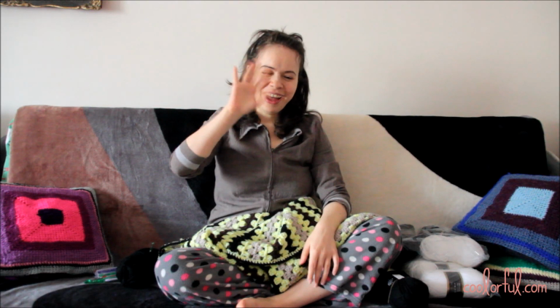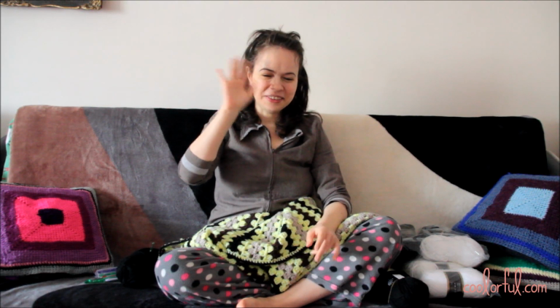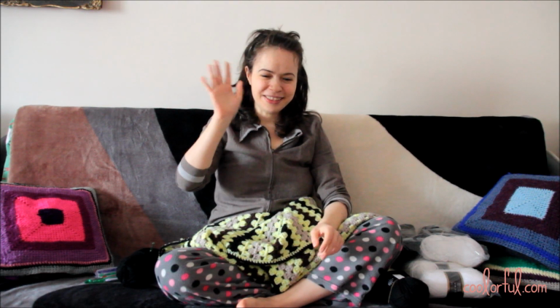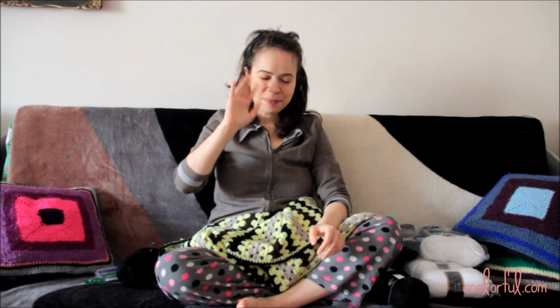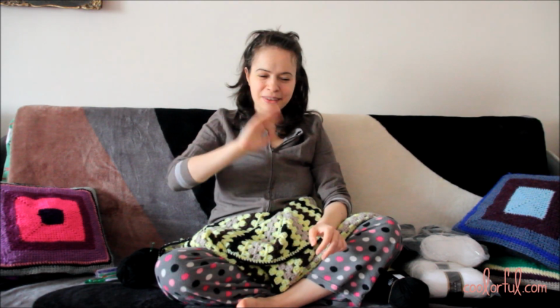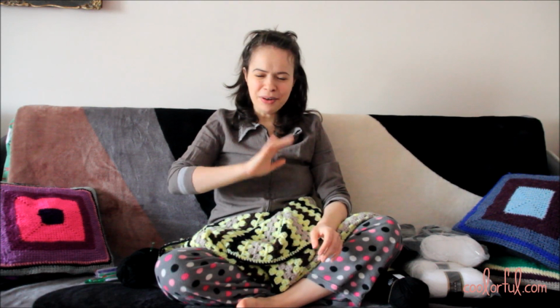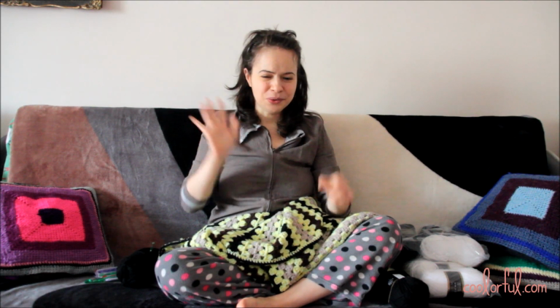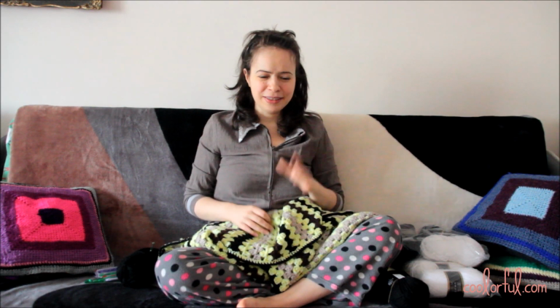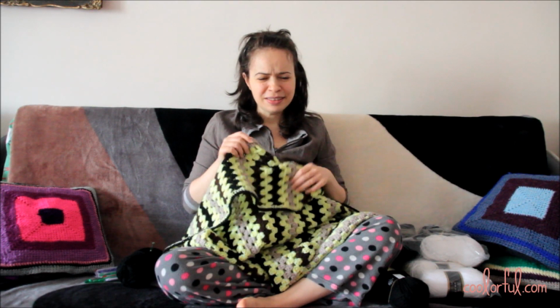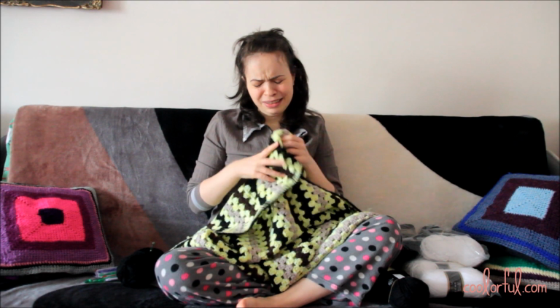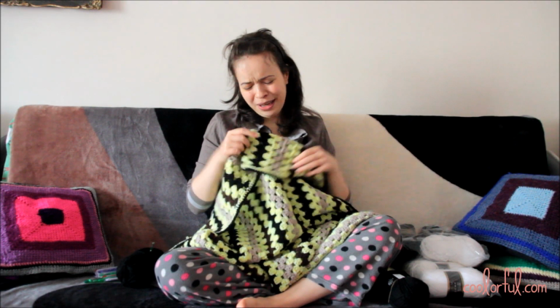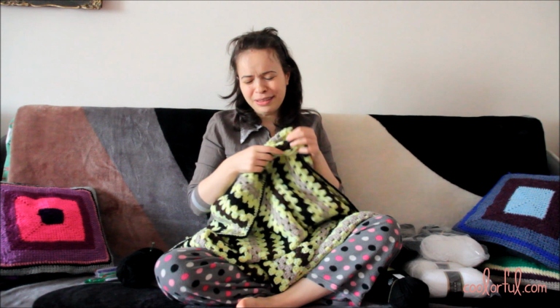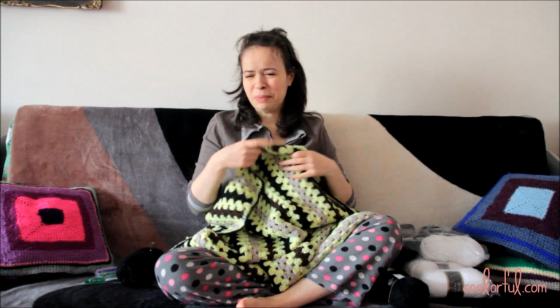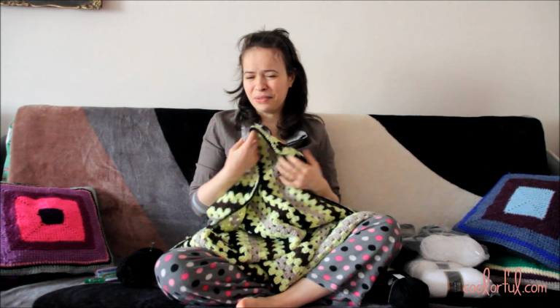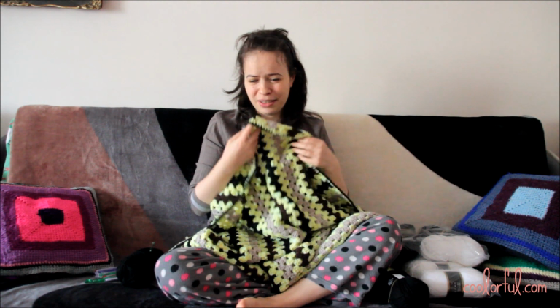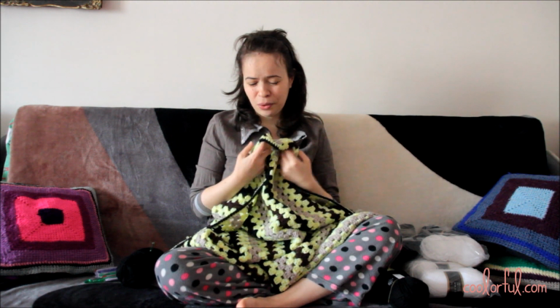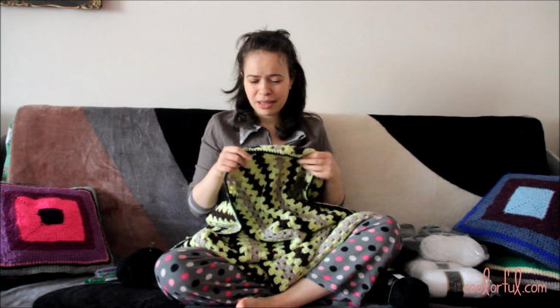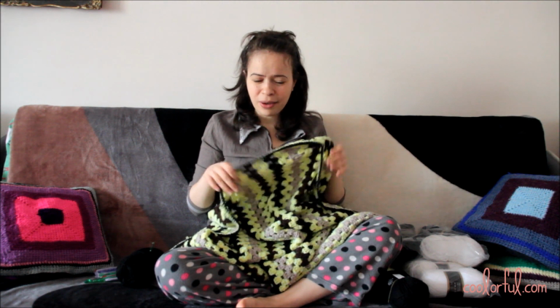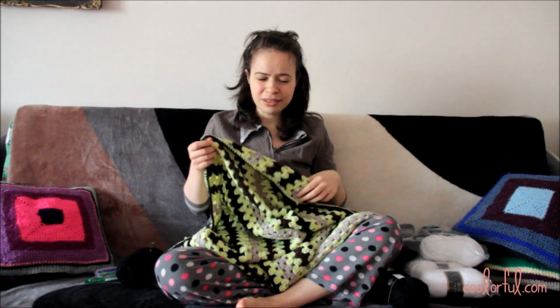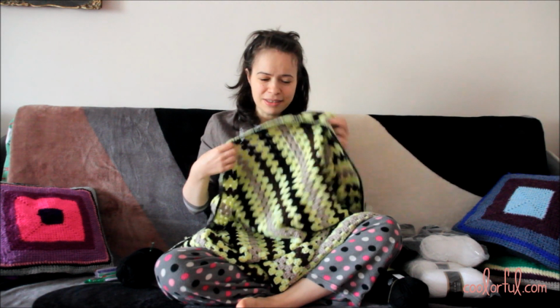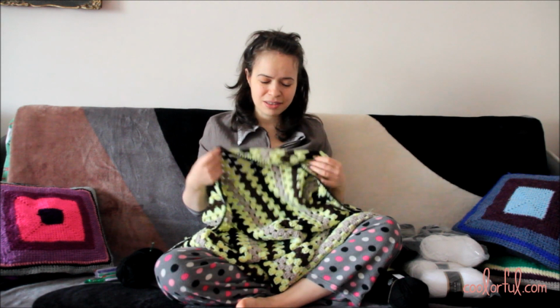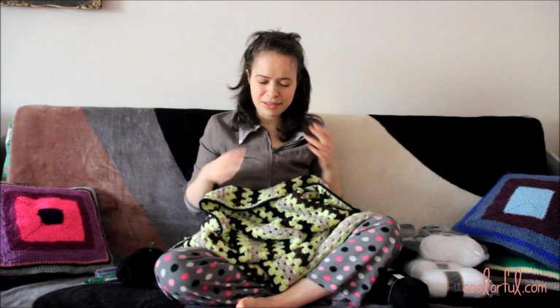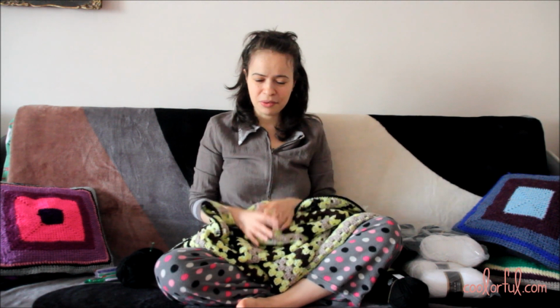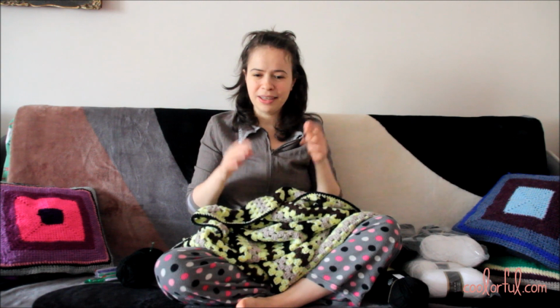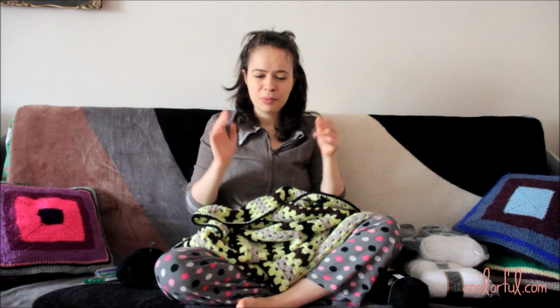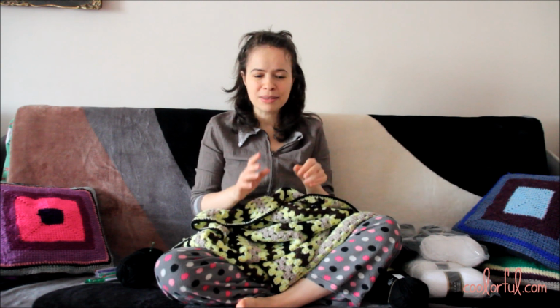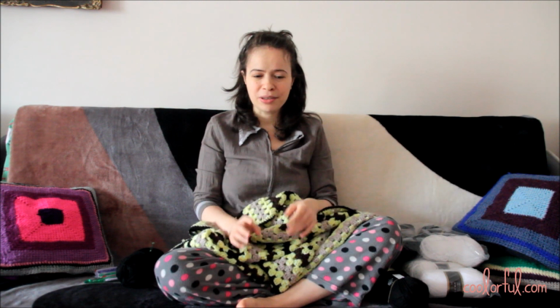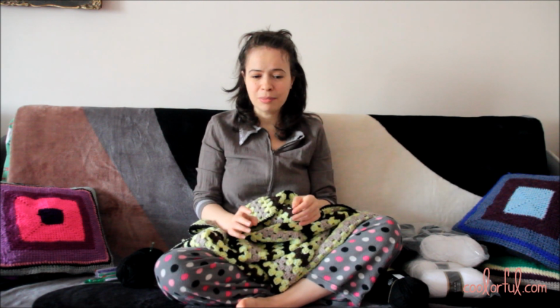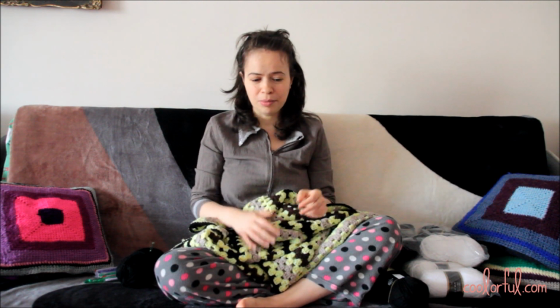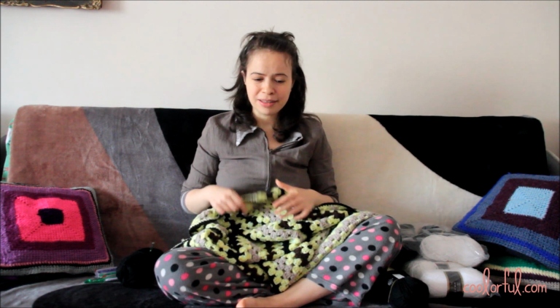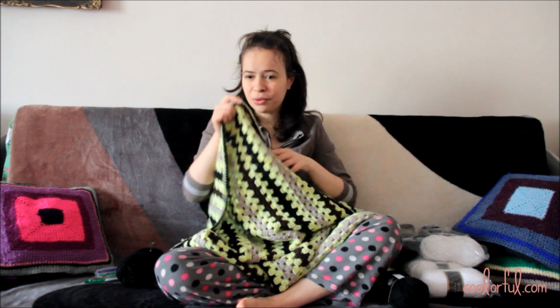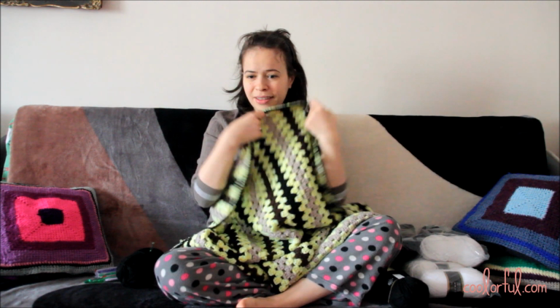Hi dear friends! How are you all doing? I'm really nervous making this video. It has been quite a long time since I last got myself involved in what was my passion and my job — and I mean crocheting.